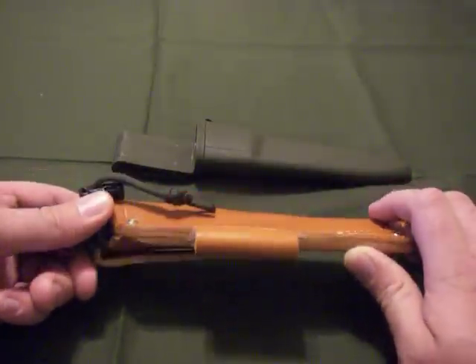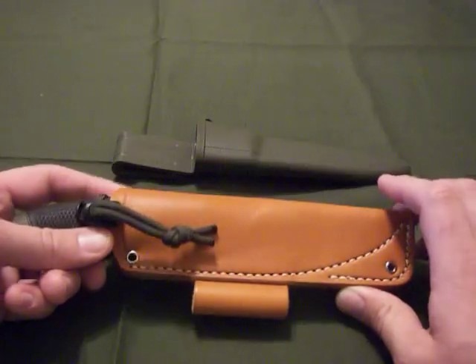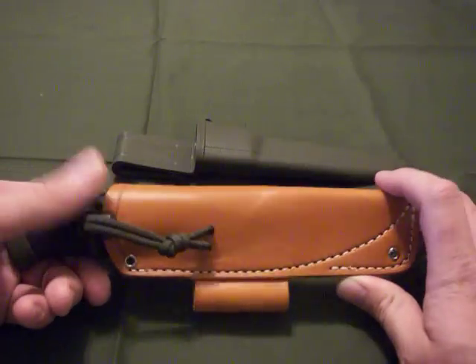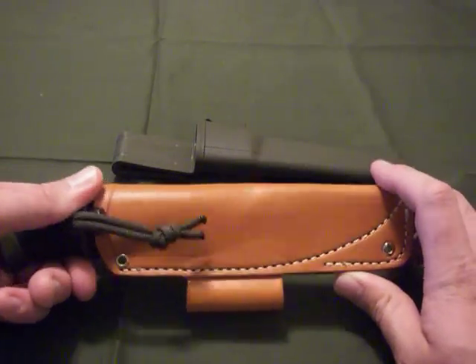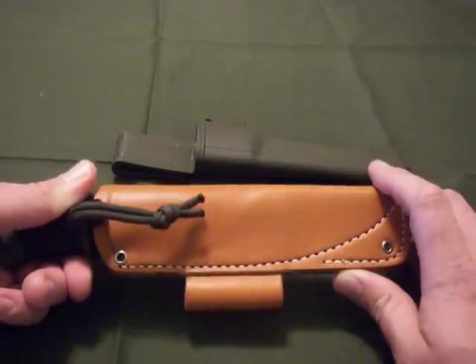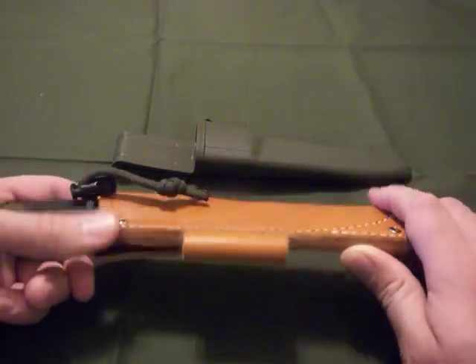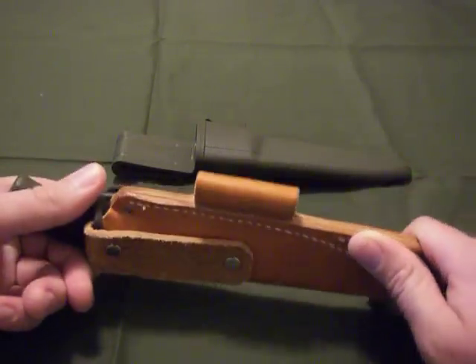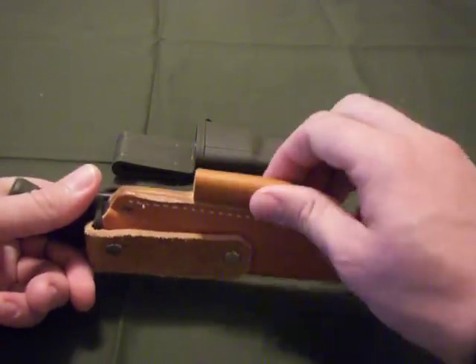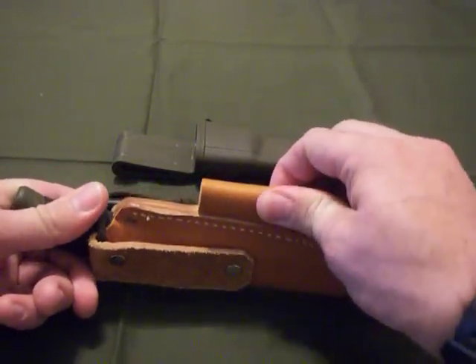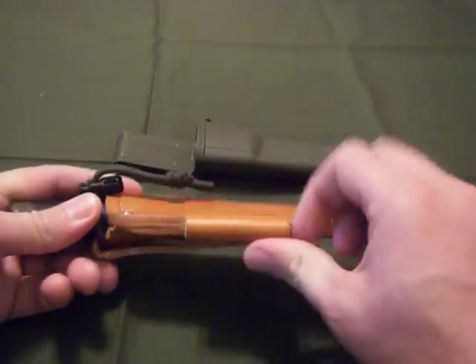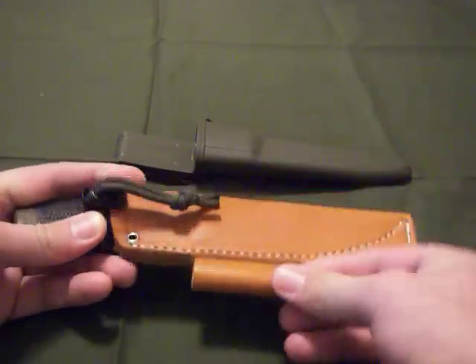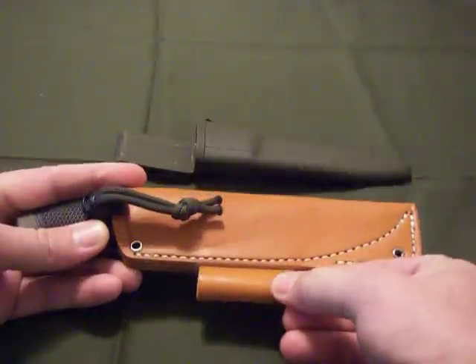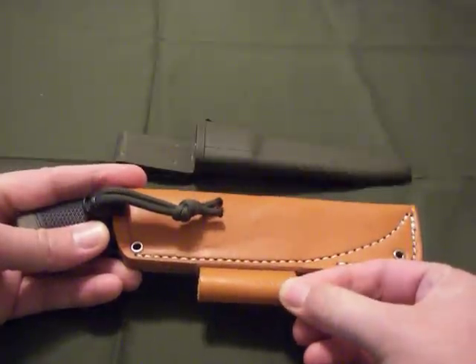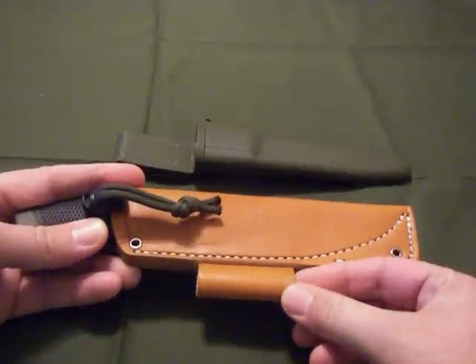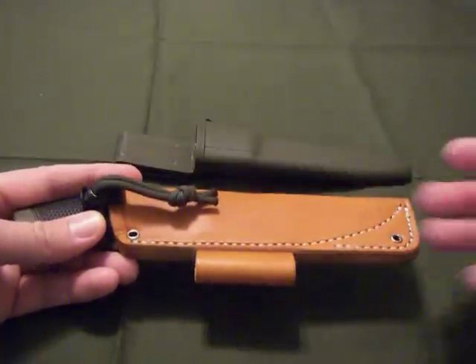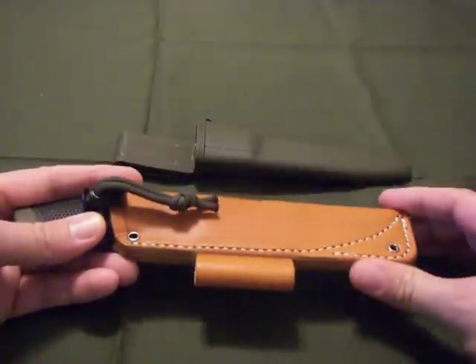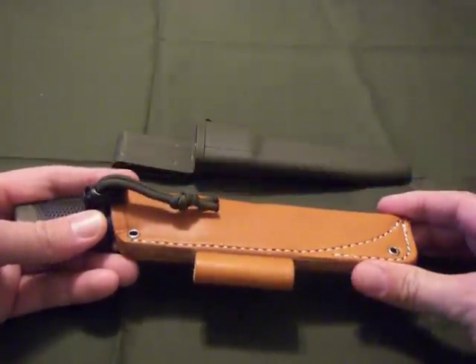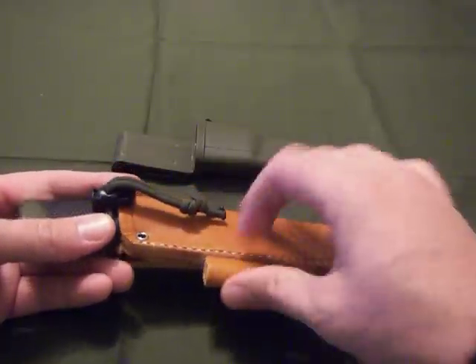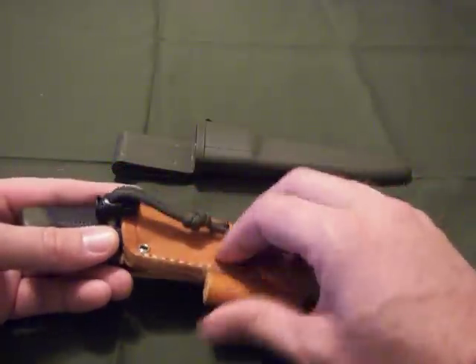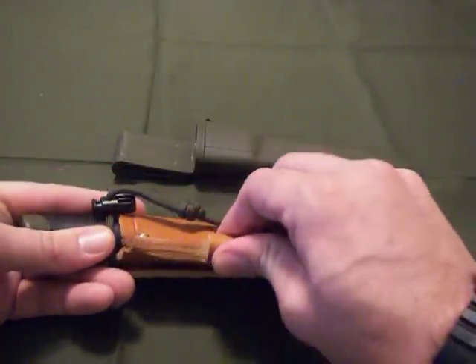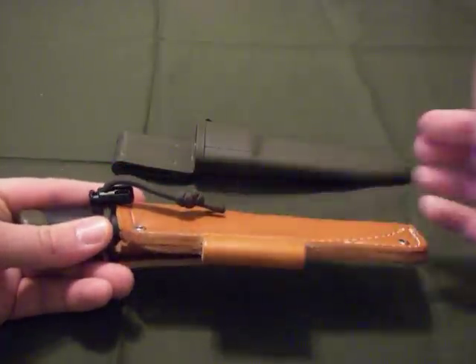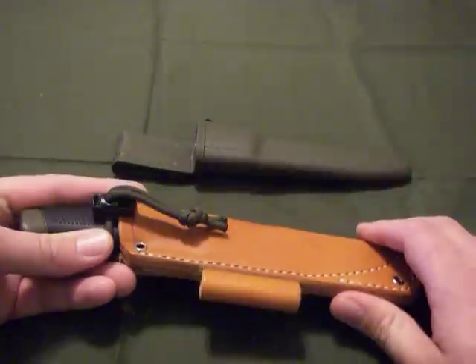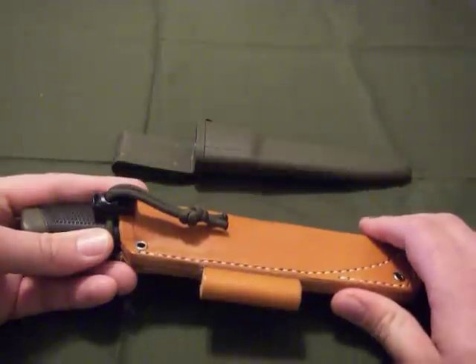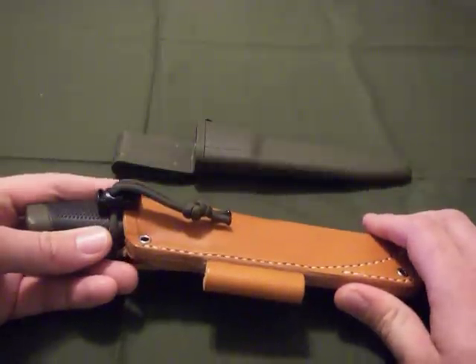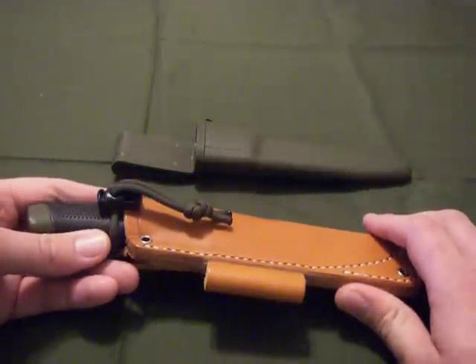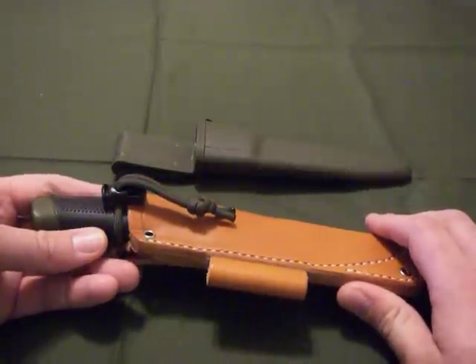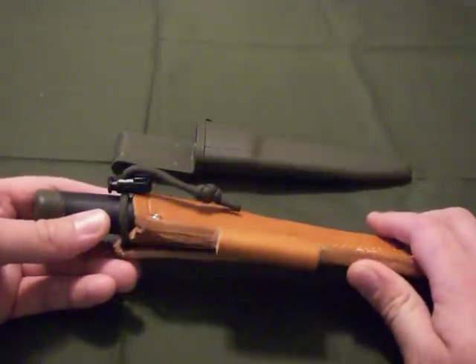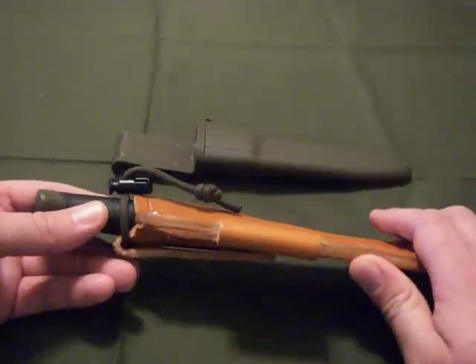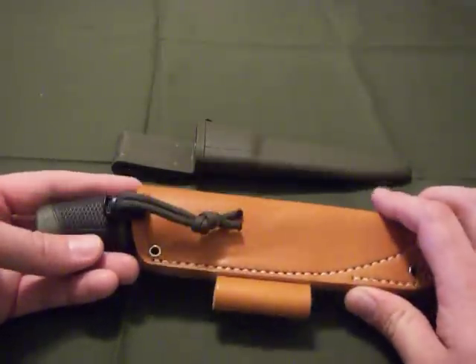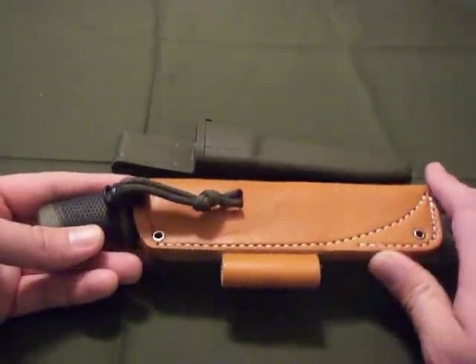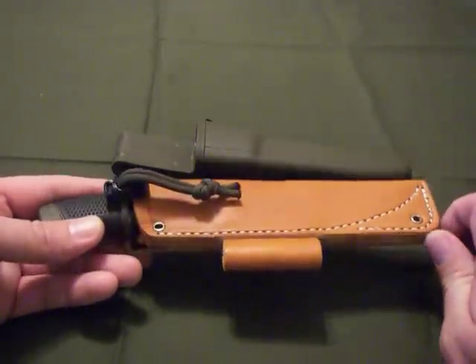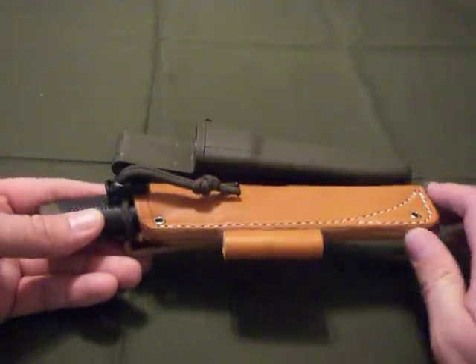I like the sleeve very, very much. It's also got a place for the fire steel. I don't have a fire steel big enough to put in that, but it's really no big deal — I always carry one anyway with the kit.